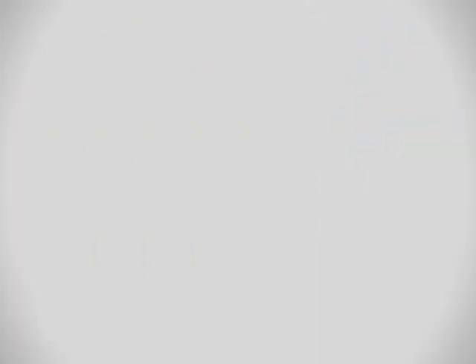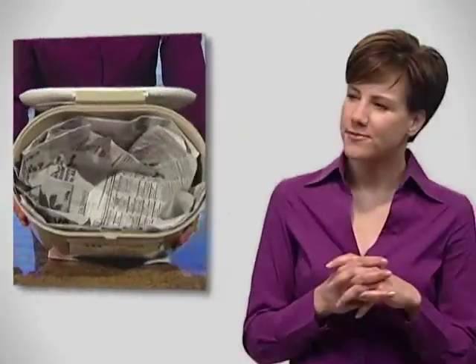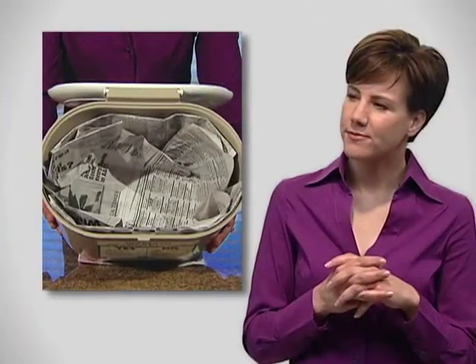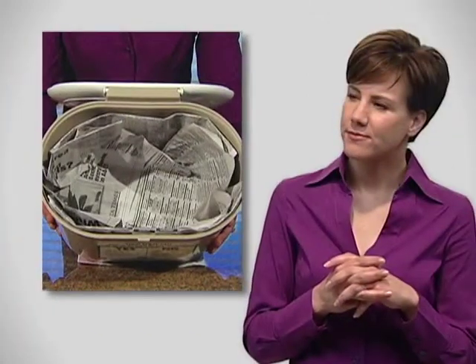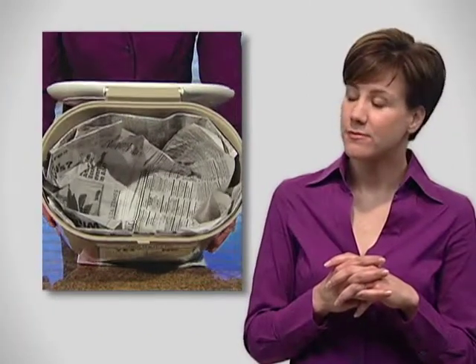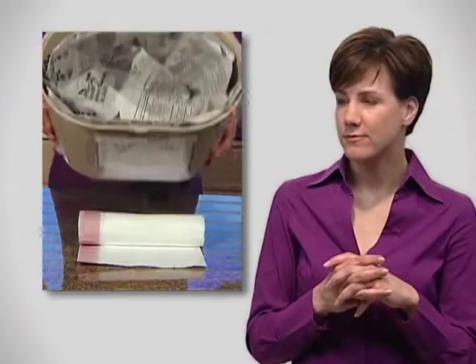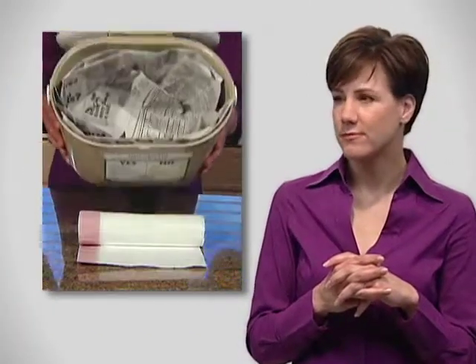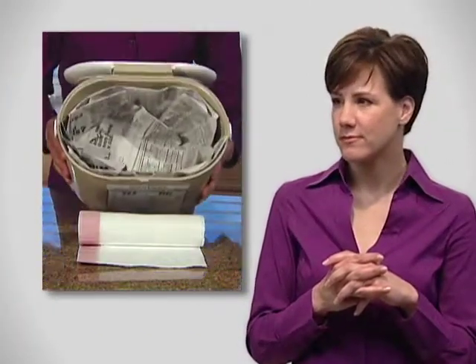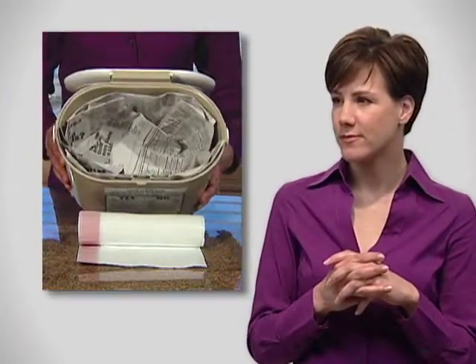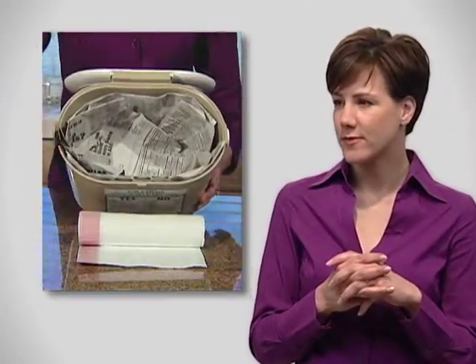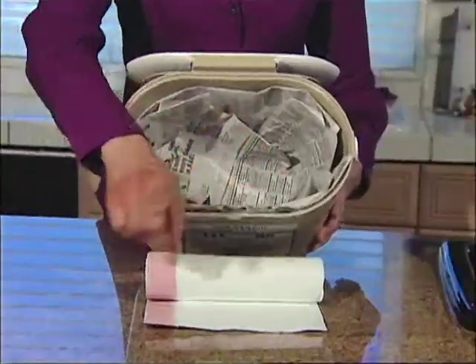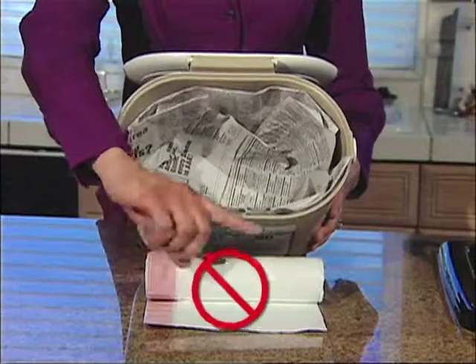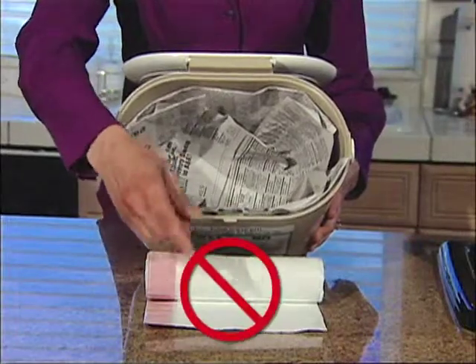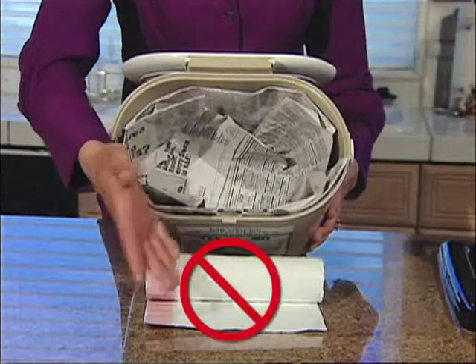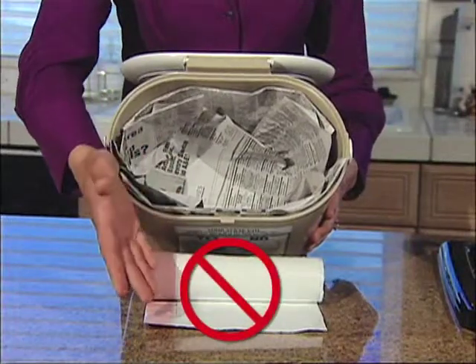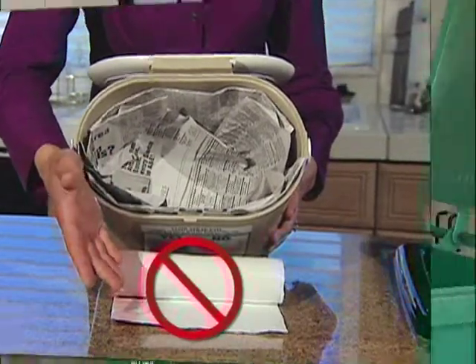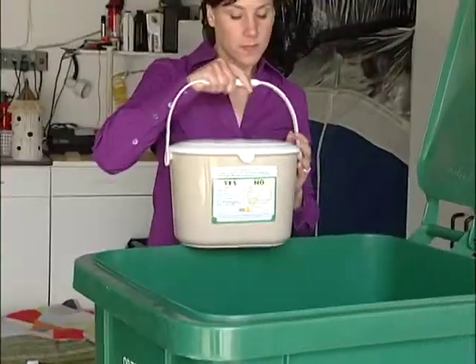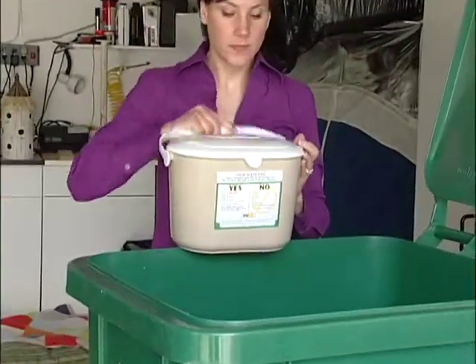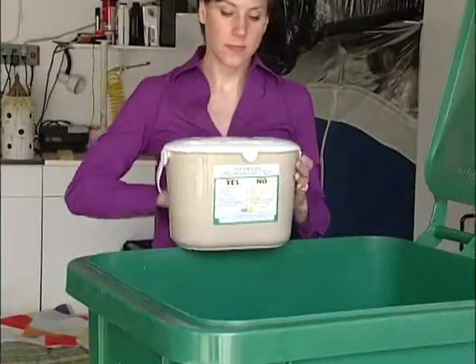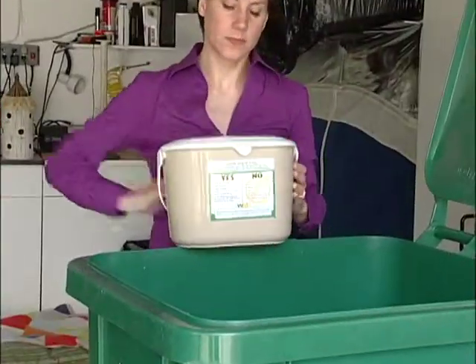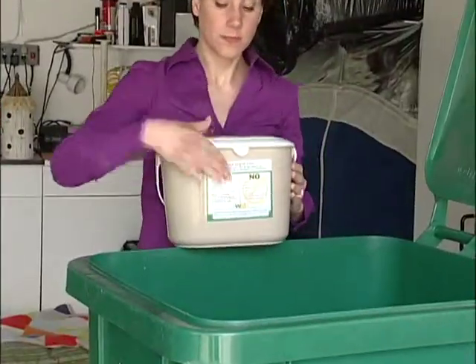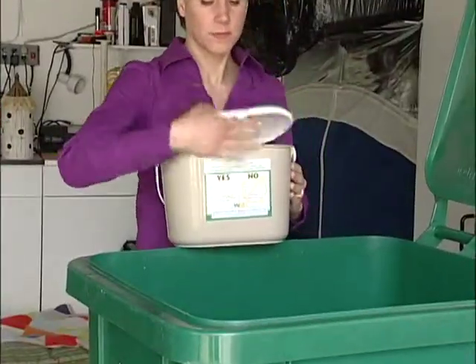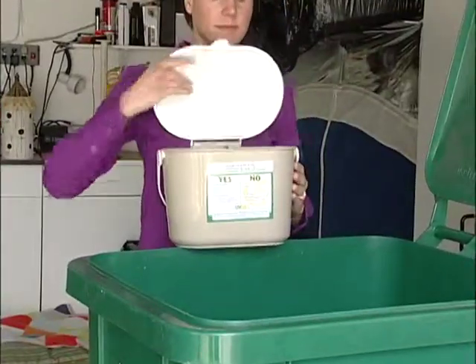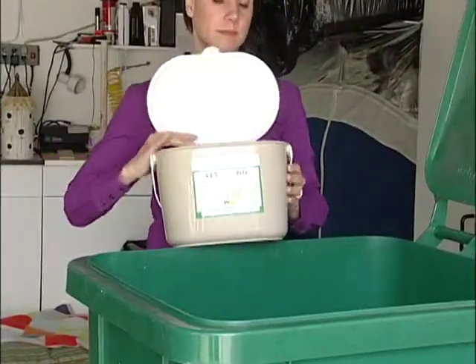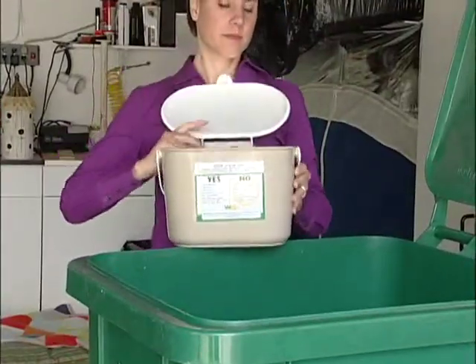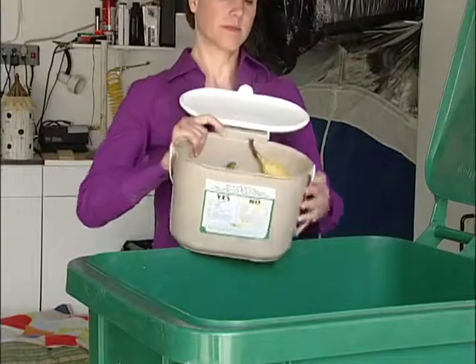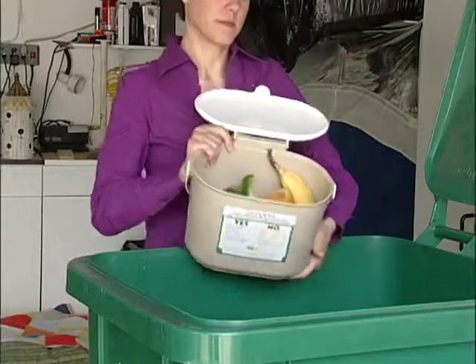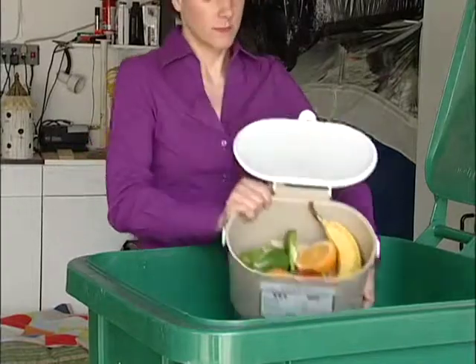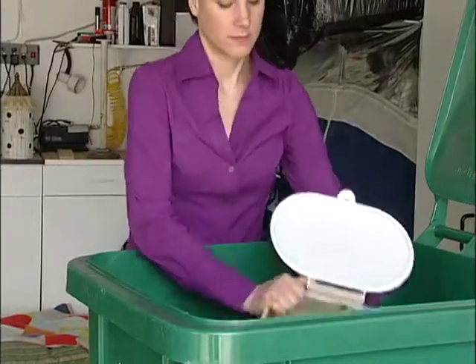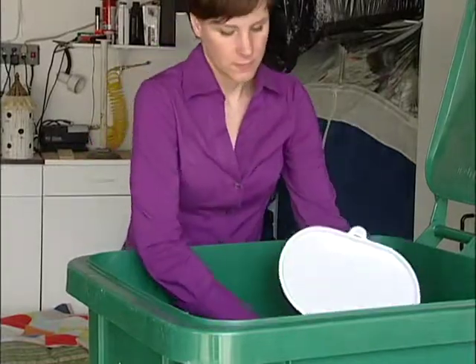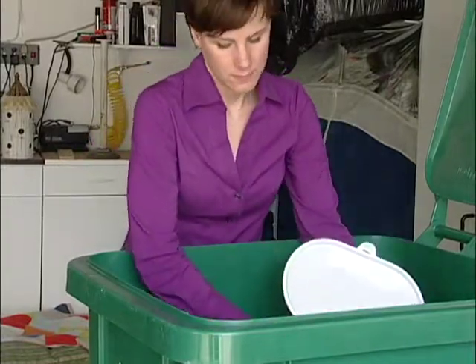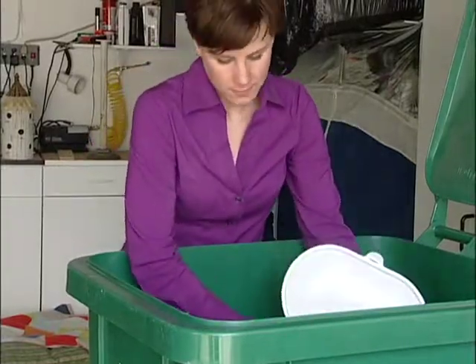How do I use the pail? You can line the pail with newspaper if you choose, but please, no plastic bags. Plastic does not break down. When the food scrap pail is full, empty the contents in your green waste cart and put the food scrap pail back in the kitchen.